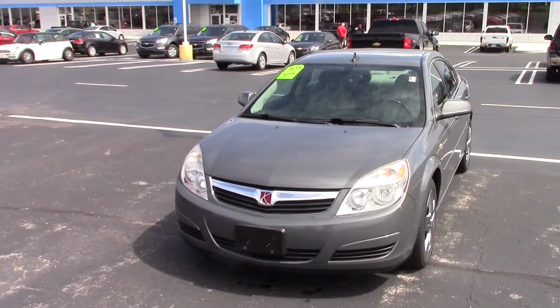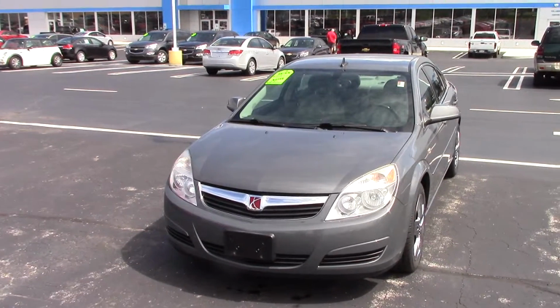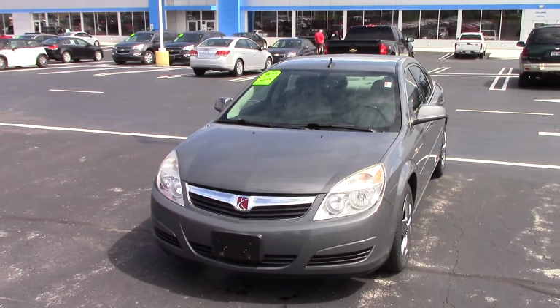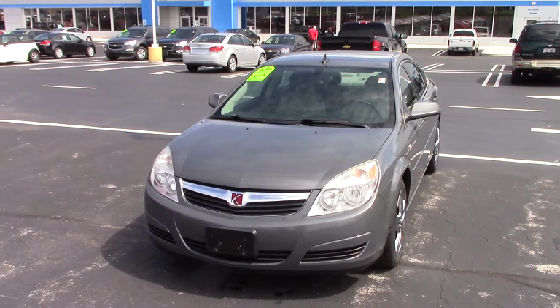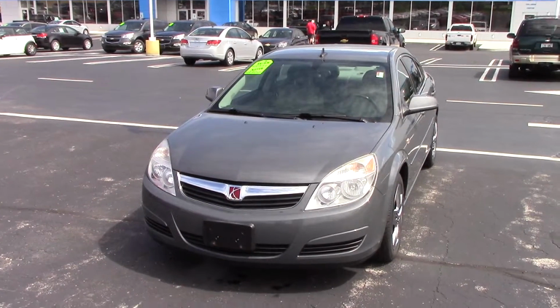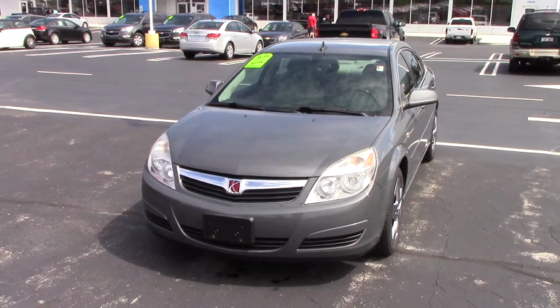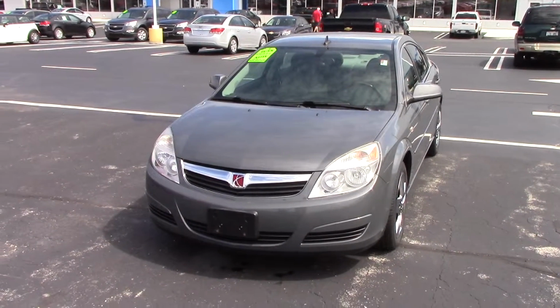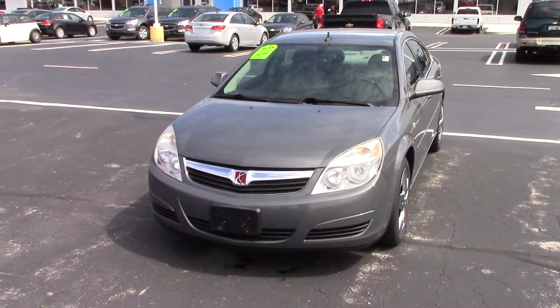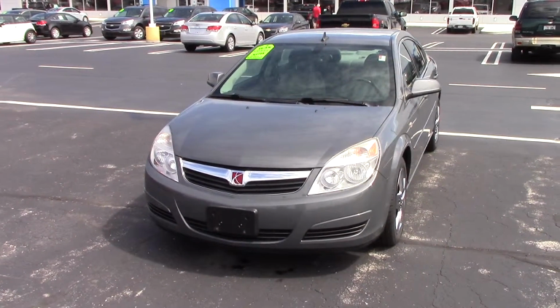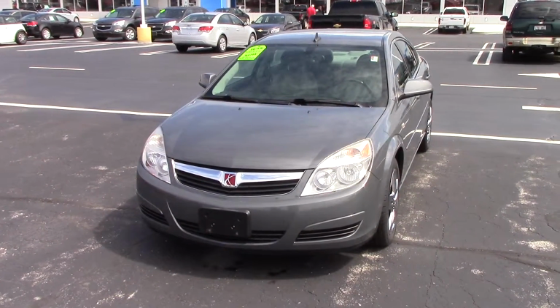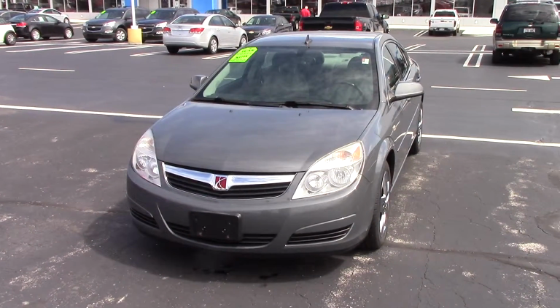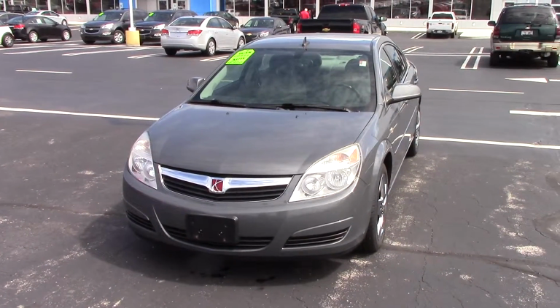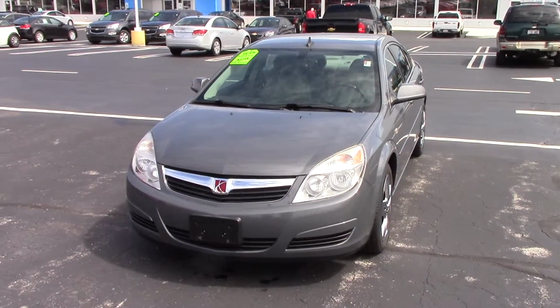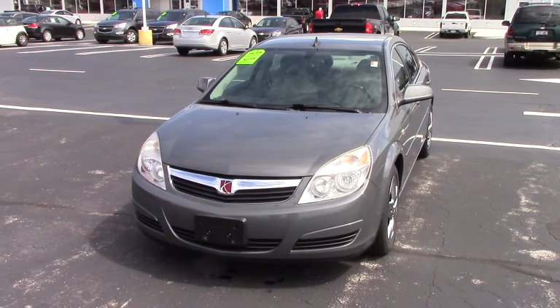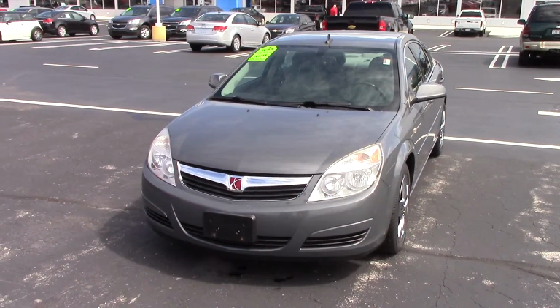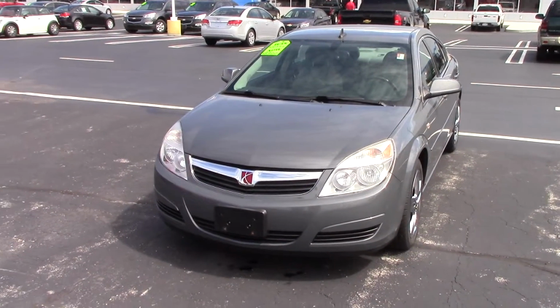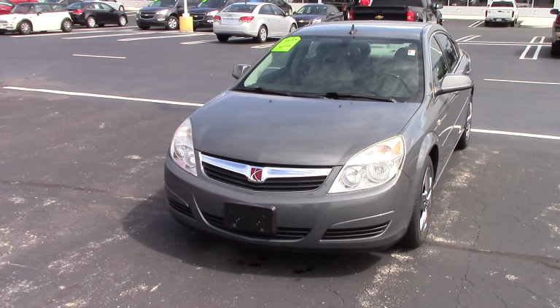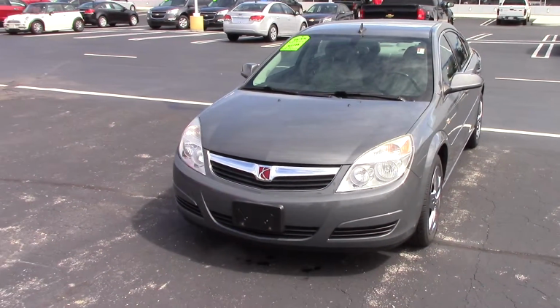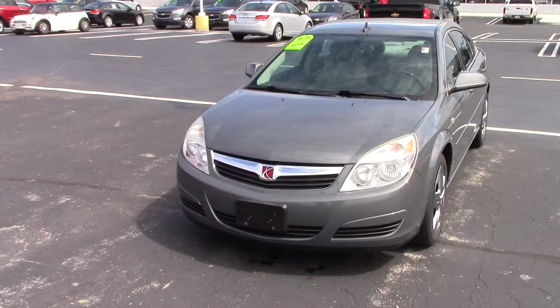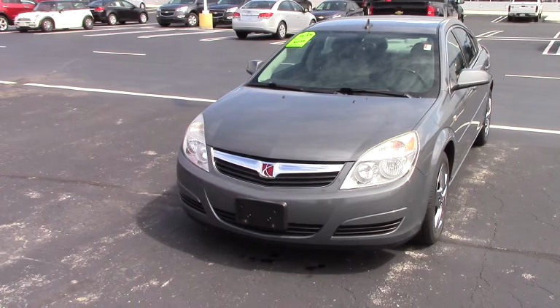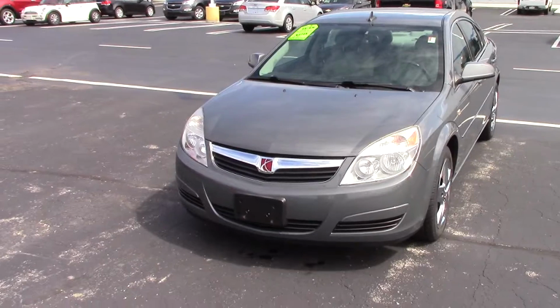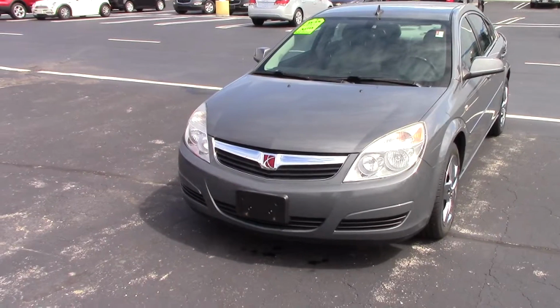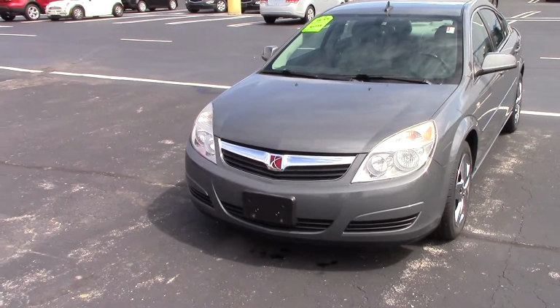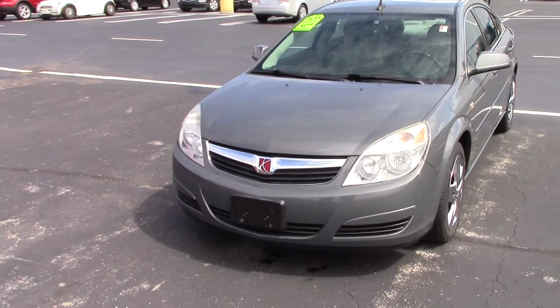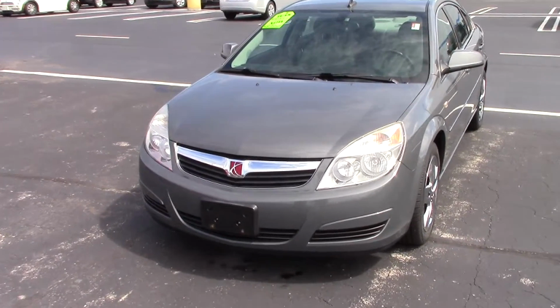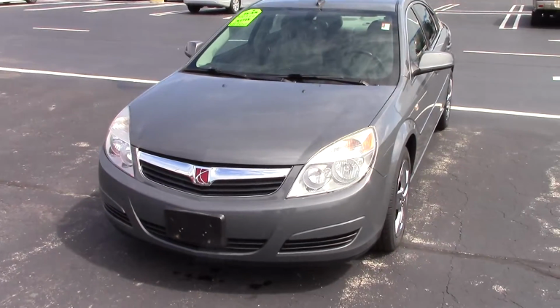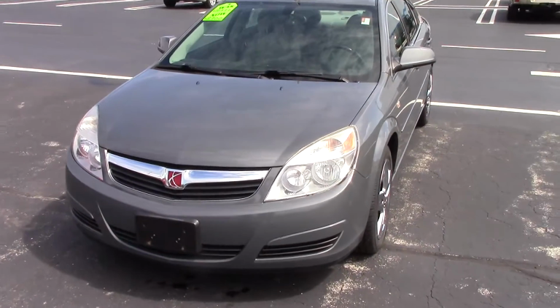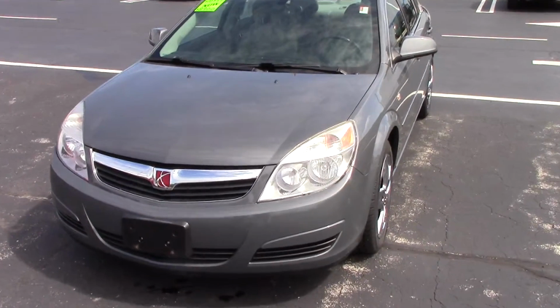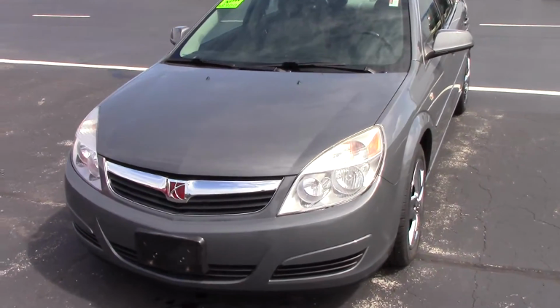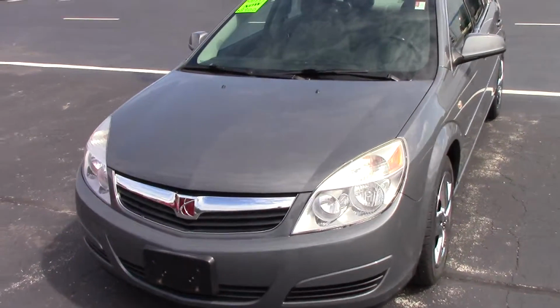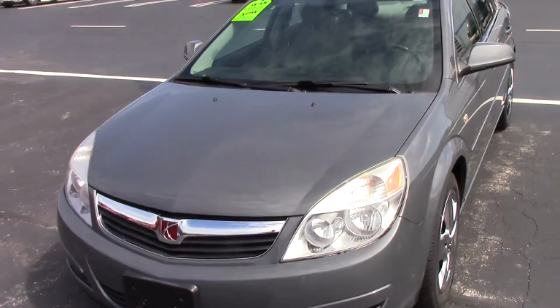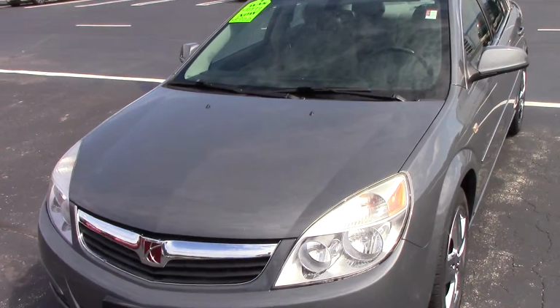Hi, this is Andy Winkler from Braggers Chevrolet. We are looking at the 2008 Saturn Aura XE sedan.